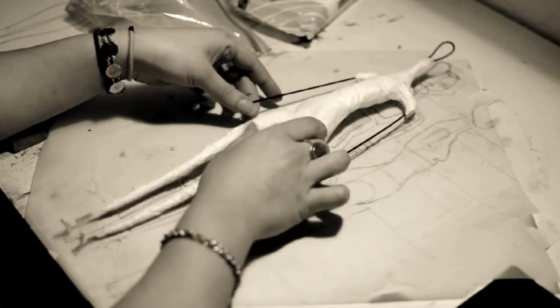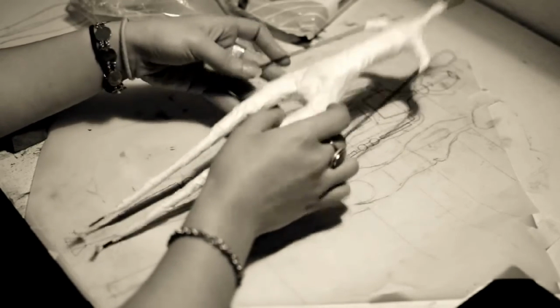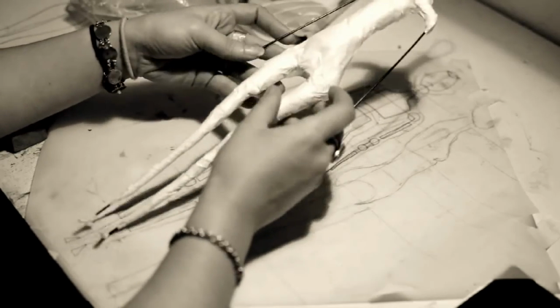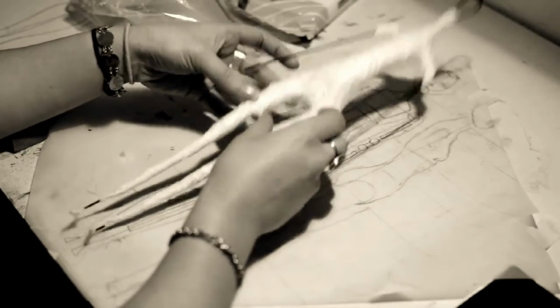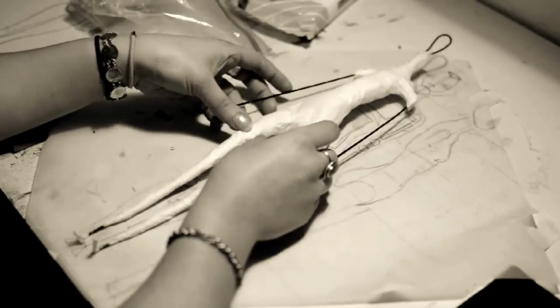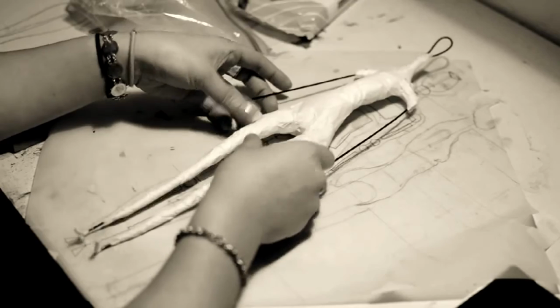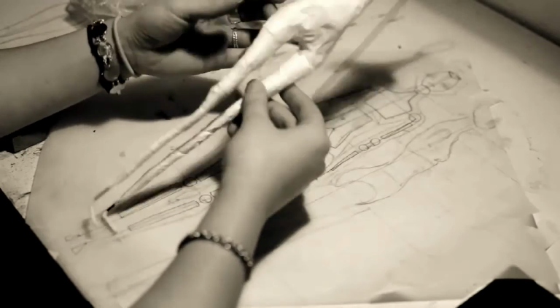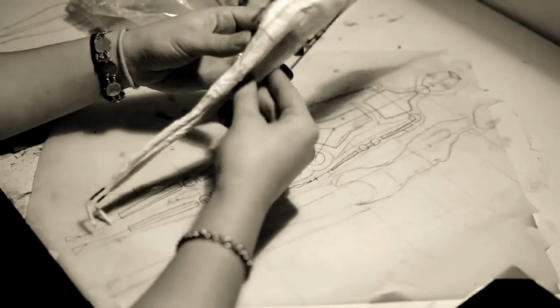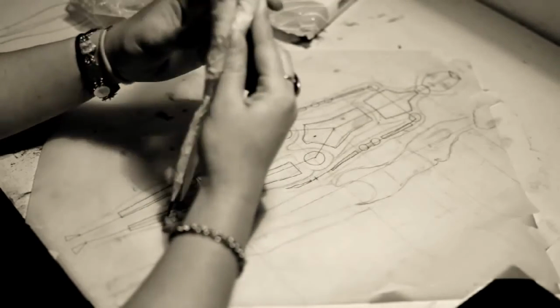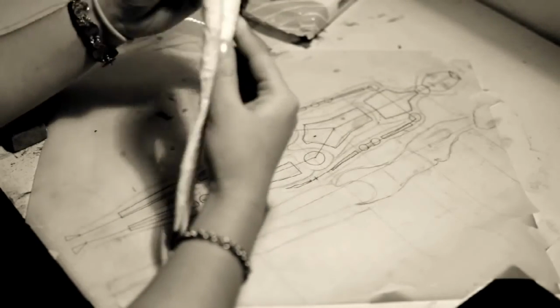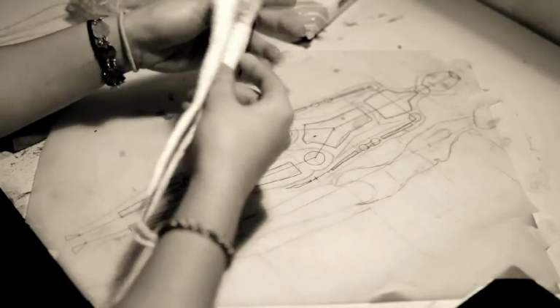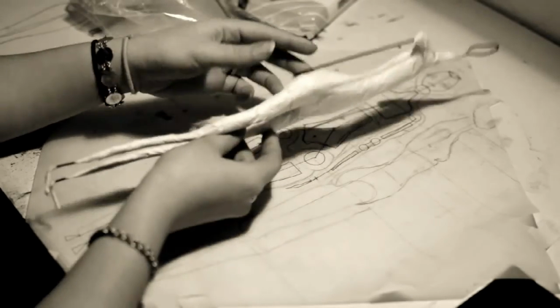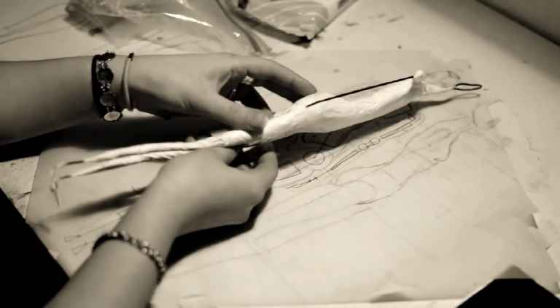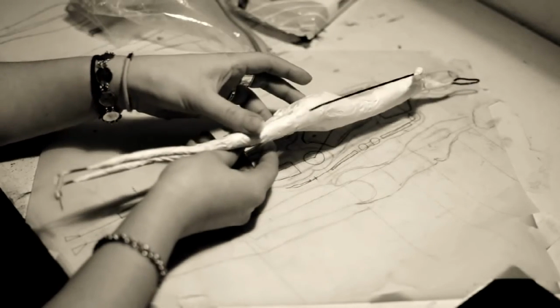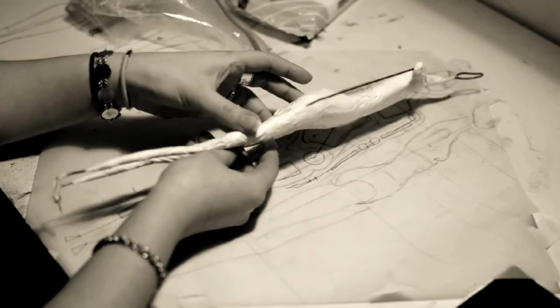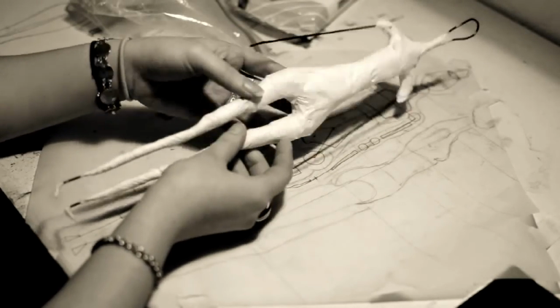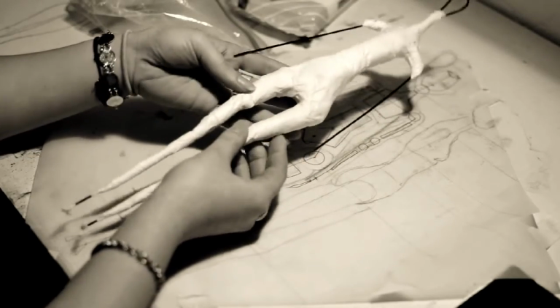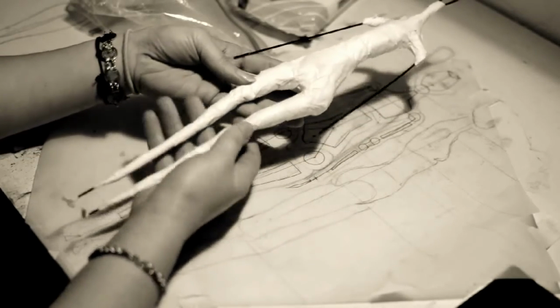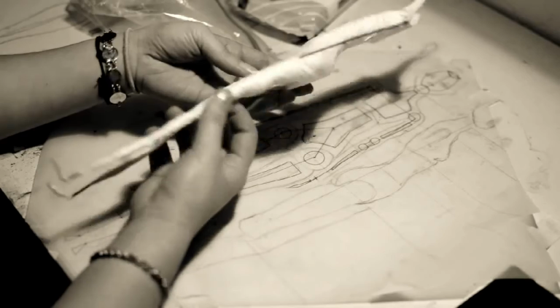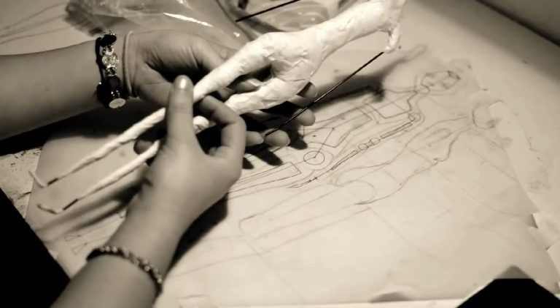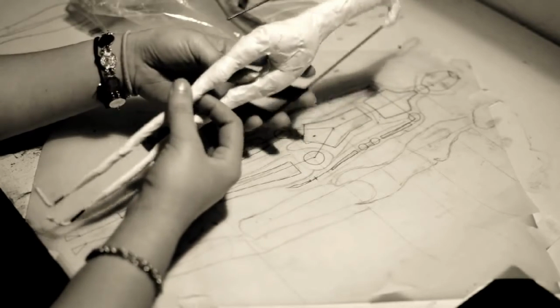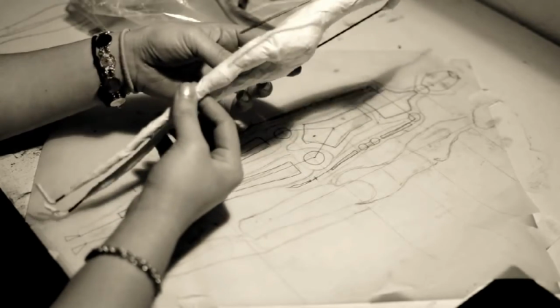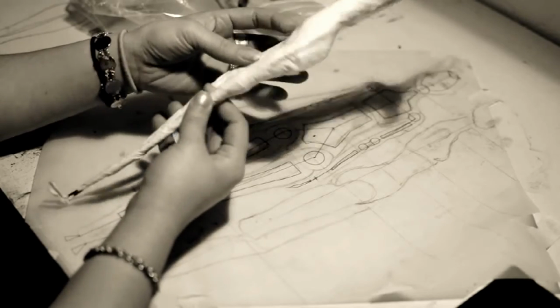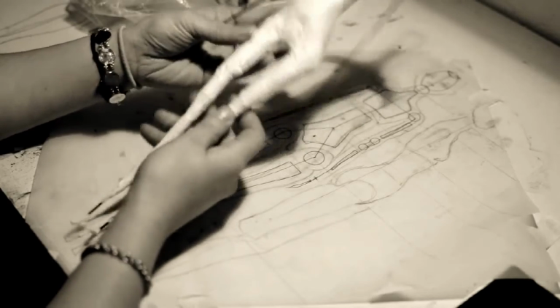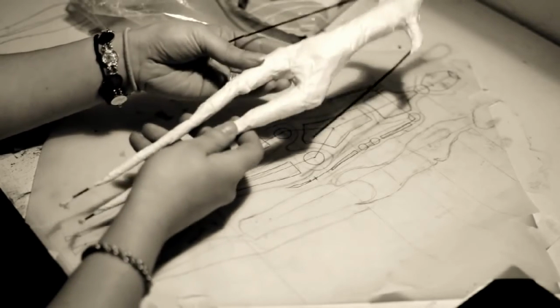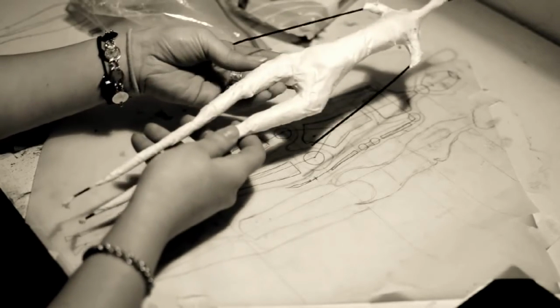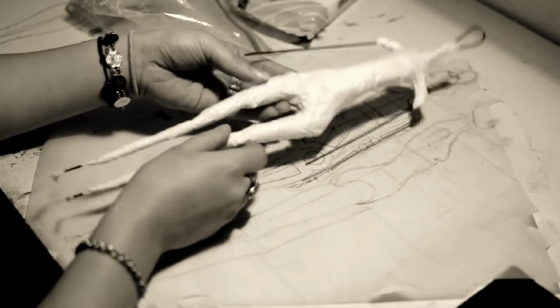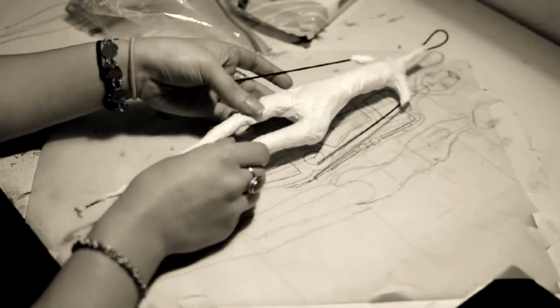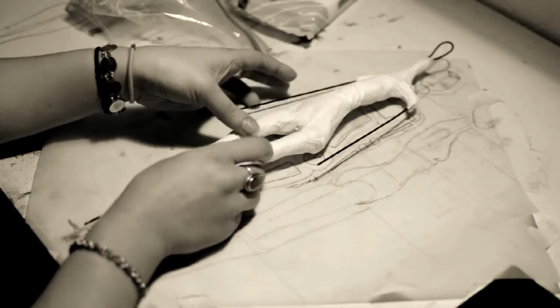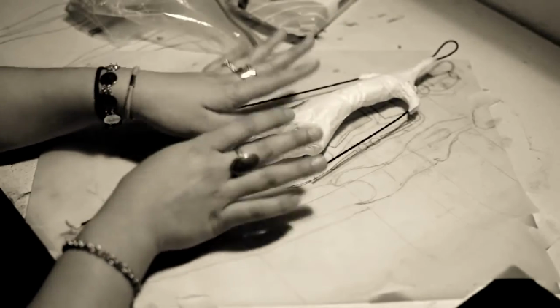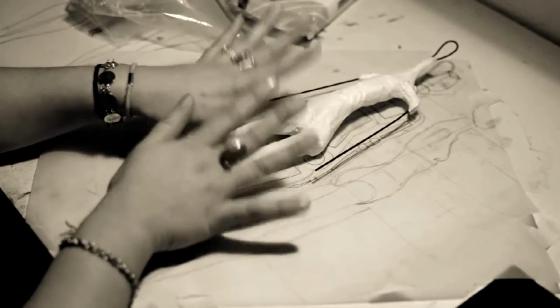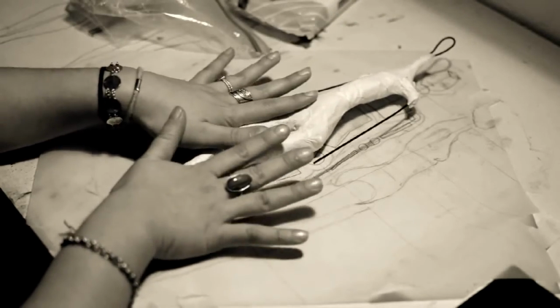Now that I have the armature done — and this is what it looks like, there's a side view — I can cover it in the first layer of clay, which I will get to in a minute.